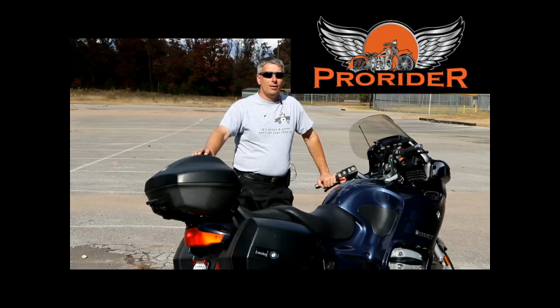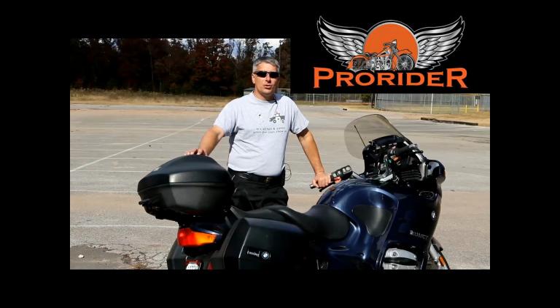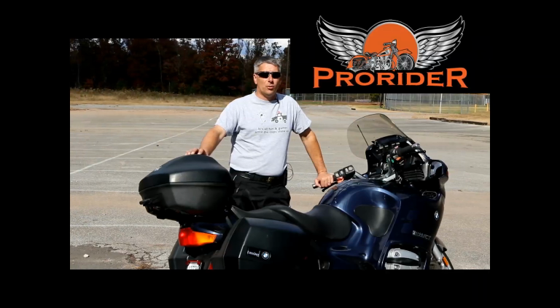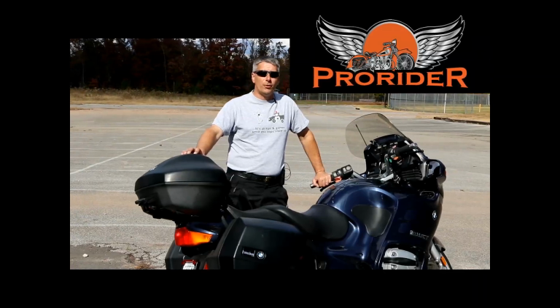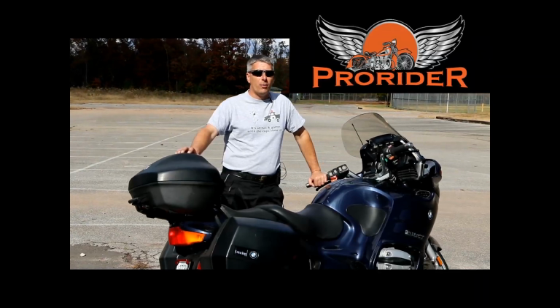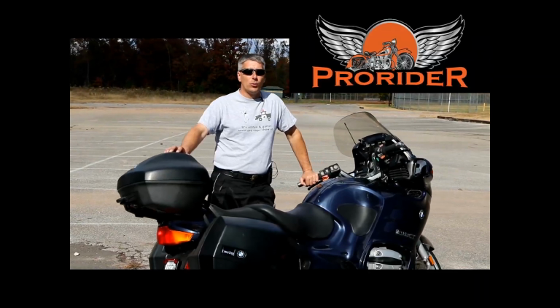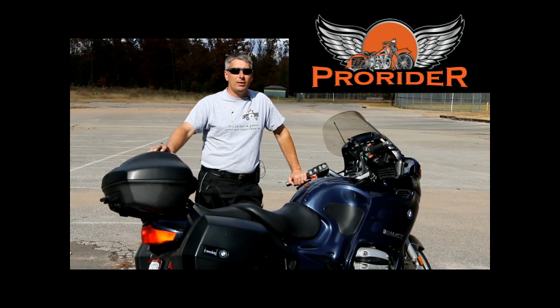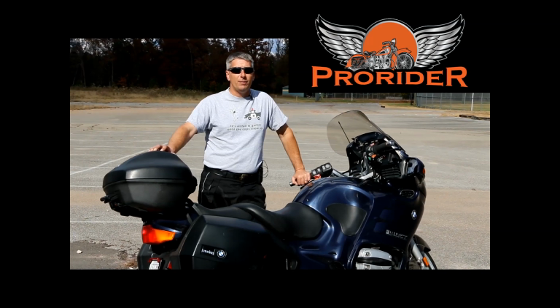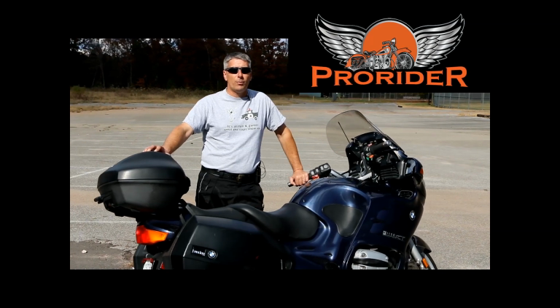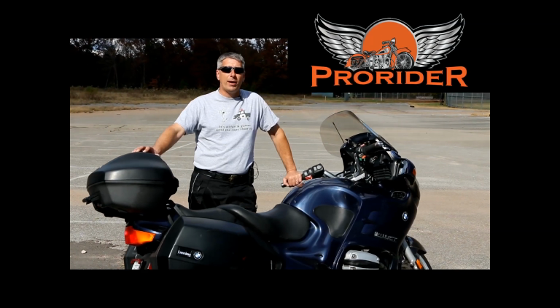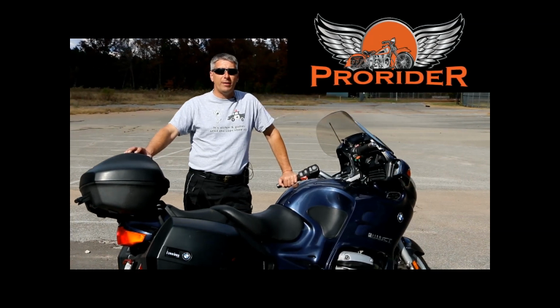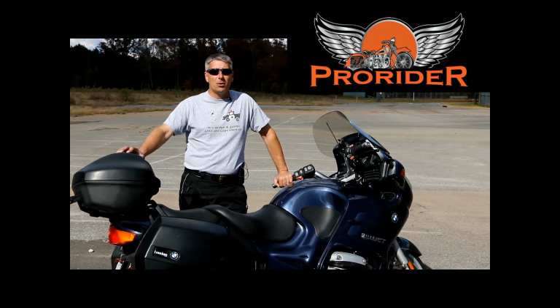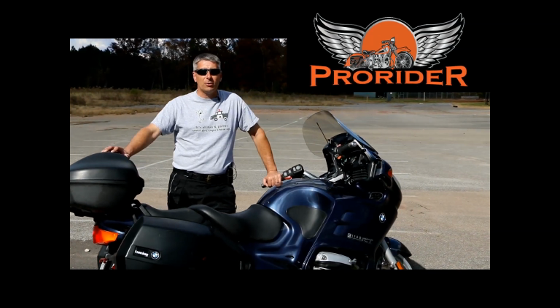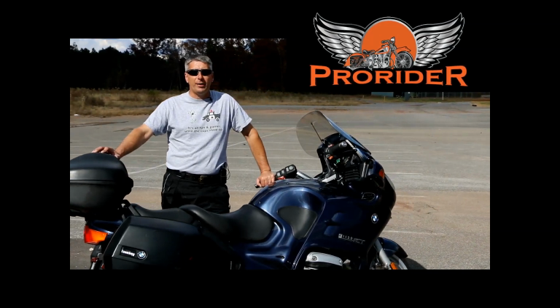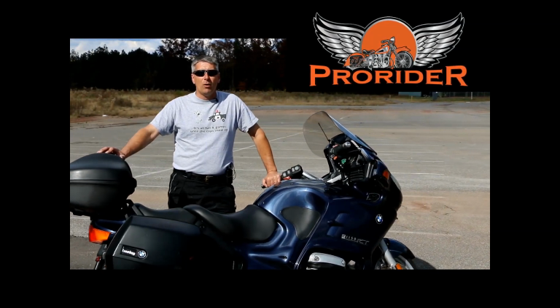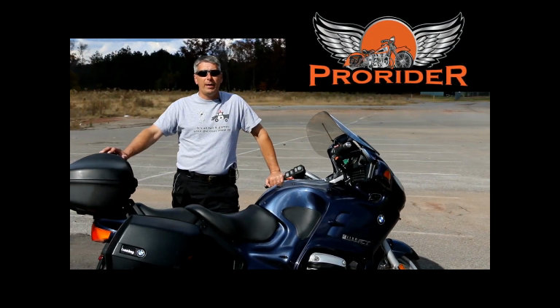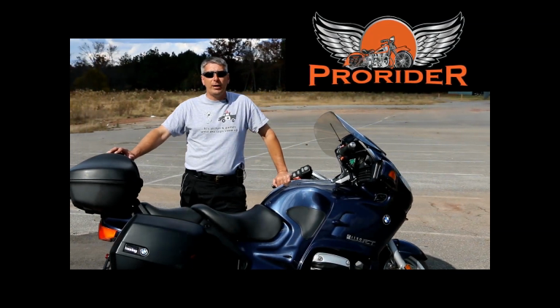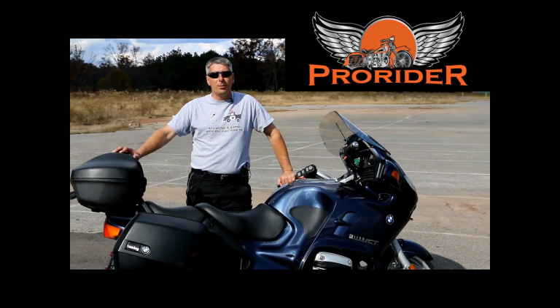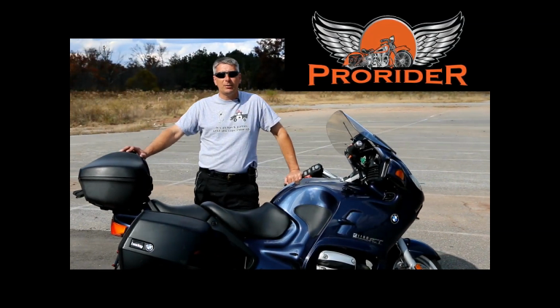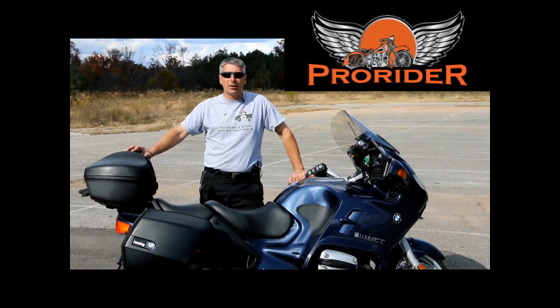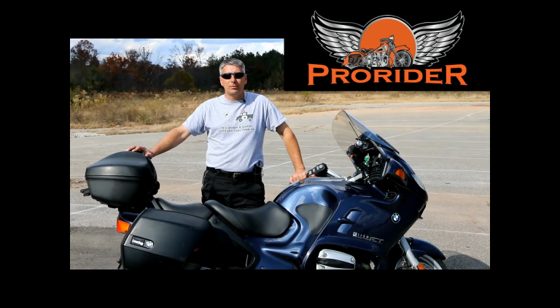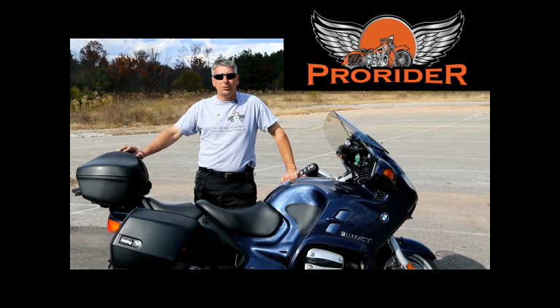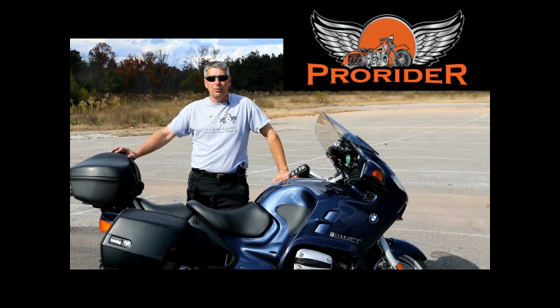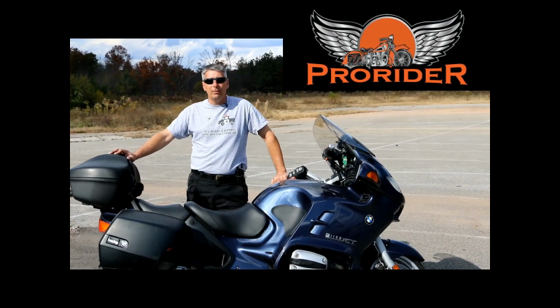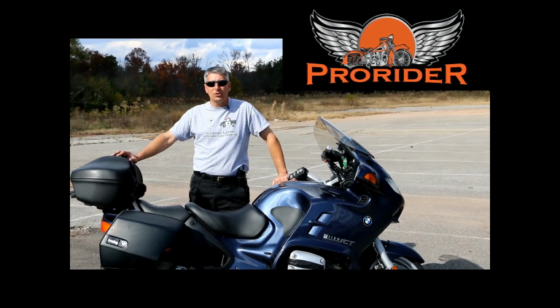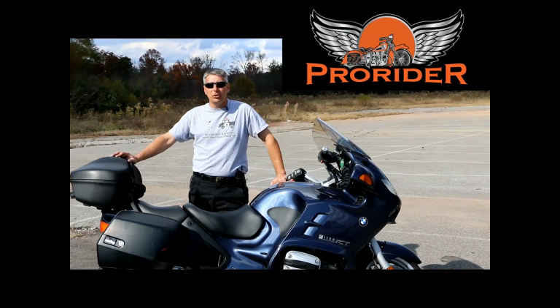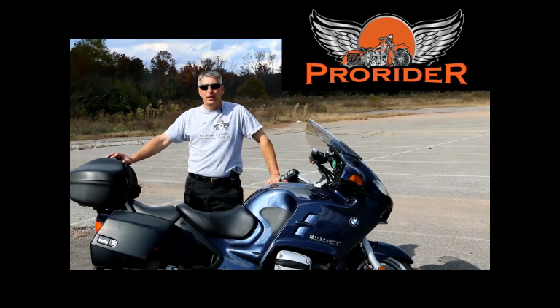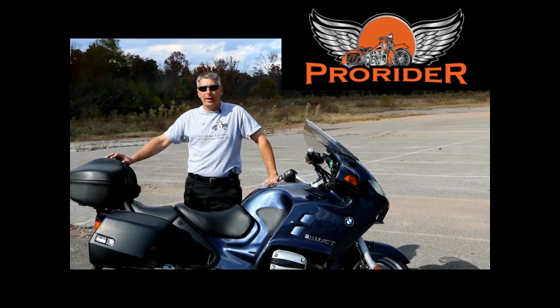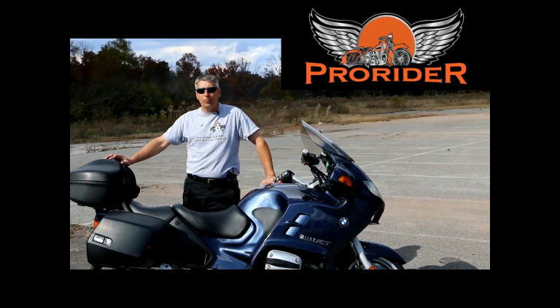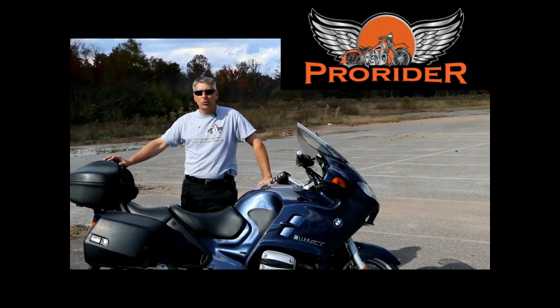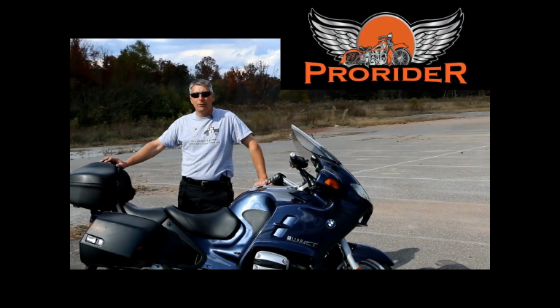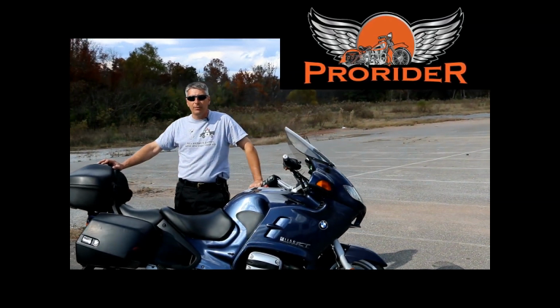This is Joe Warren for ProRiders Web TV. With ProRiders Advanced Motorcycle Training, we're making training normally taught to motor cops available to you, giving you the skills you need to ride like the pros who ride for a living.